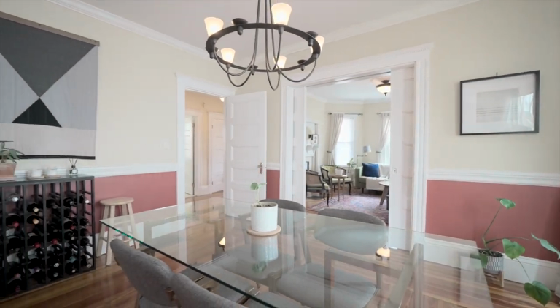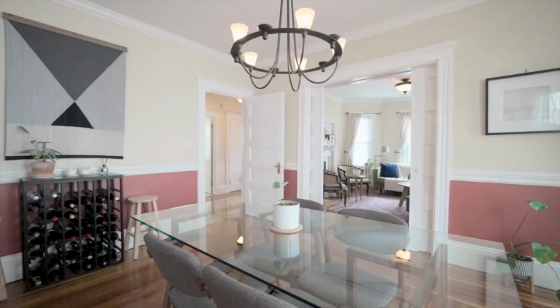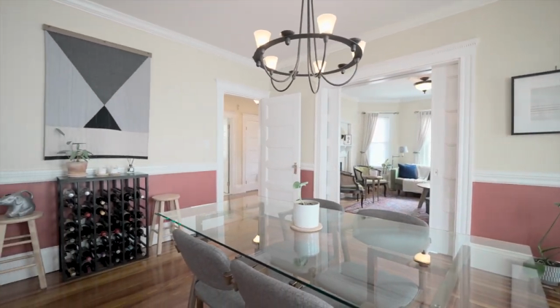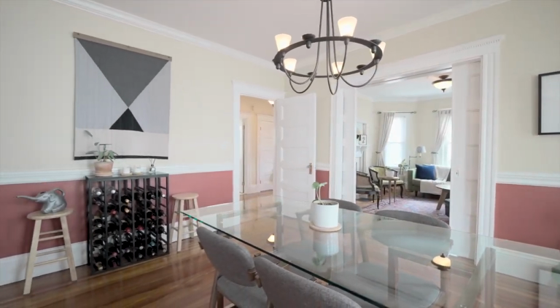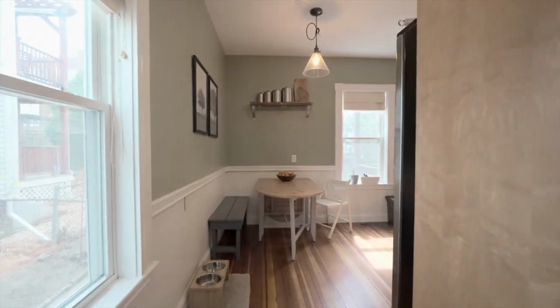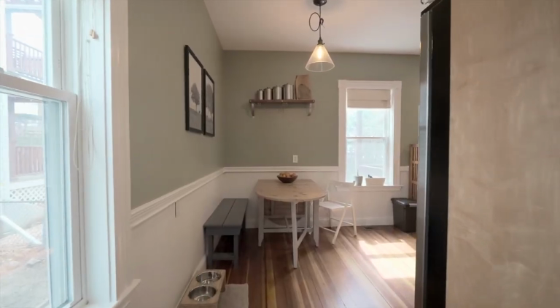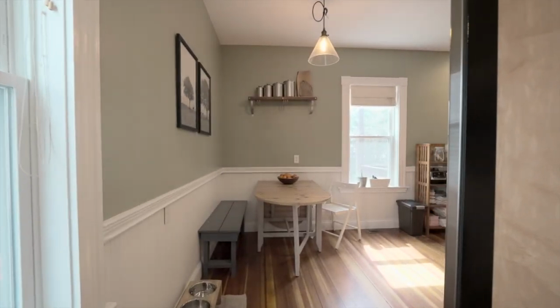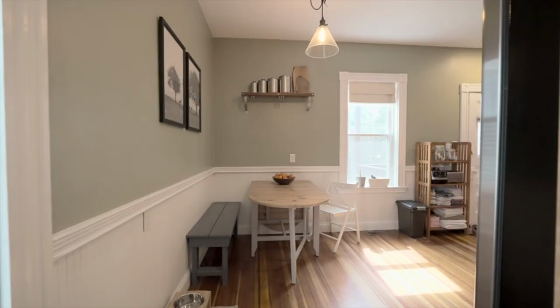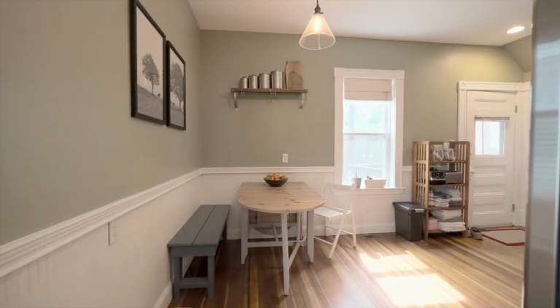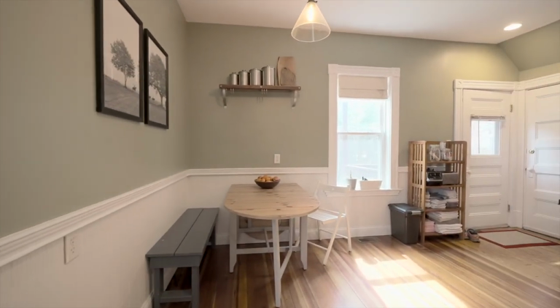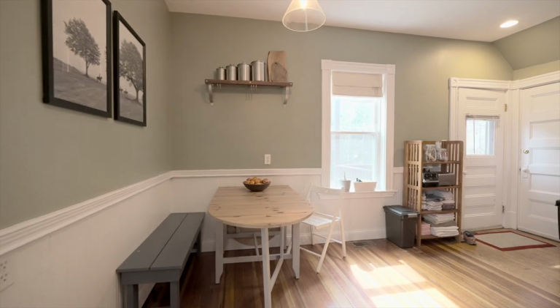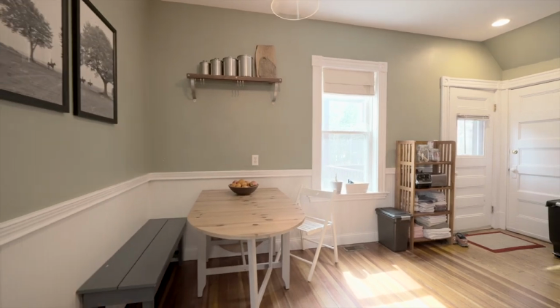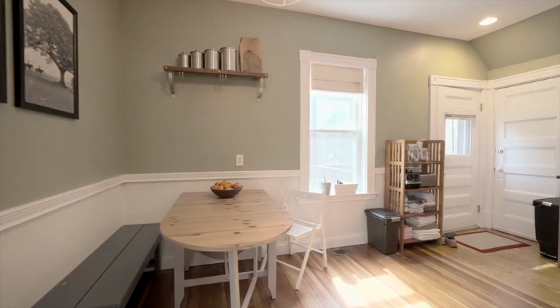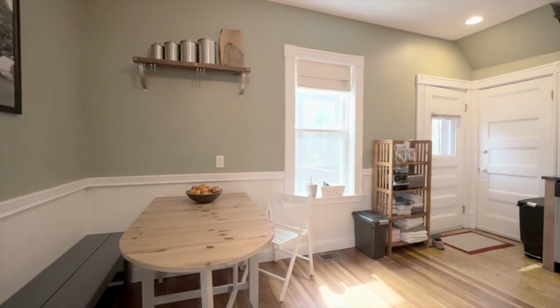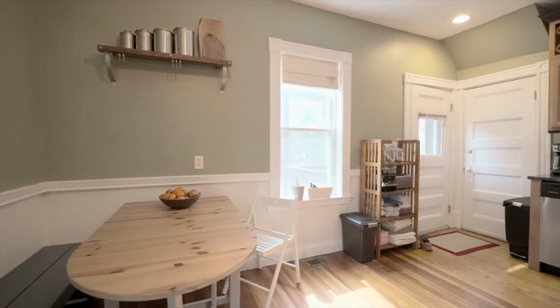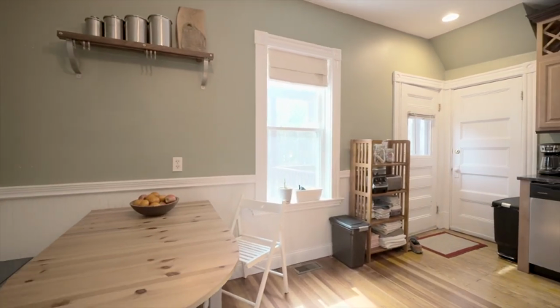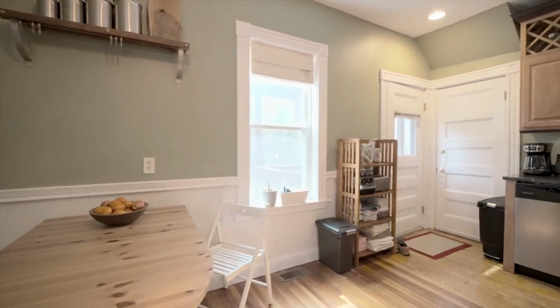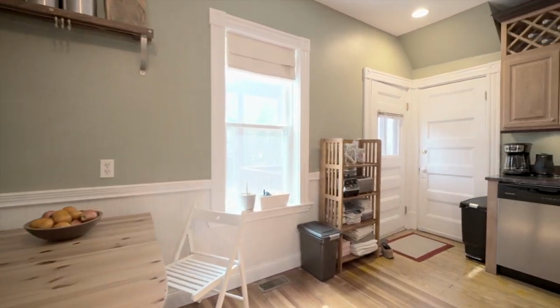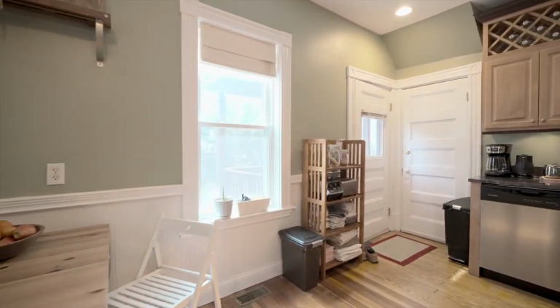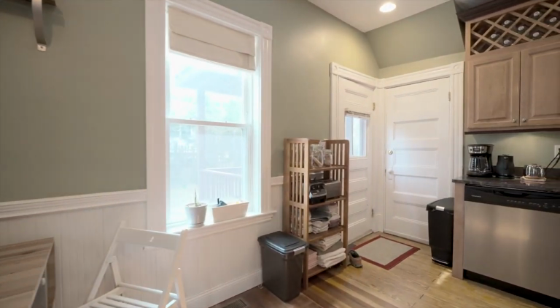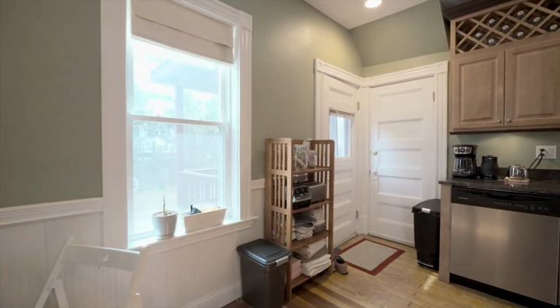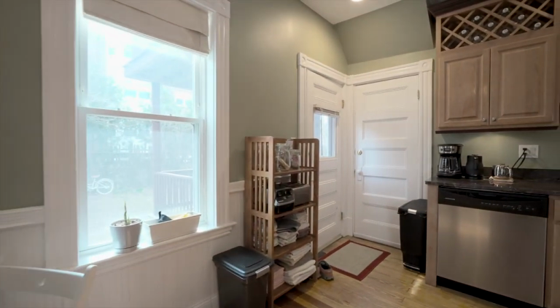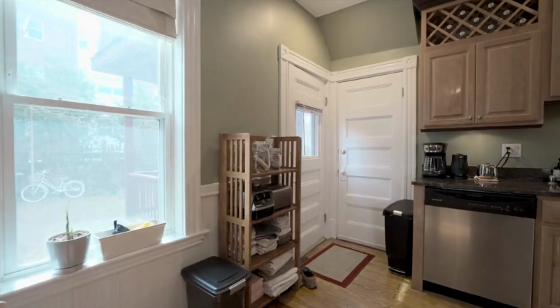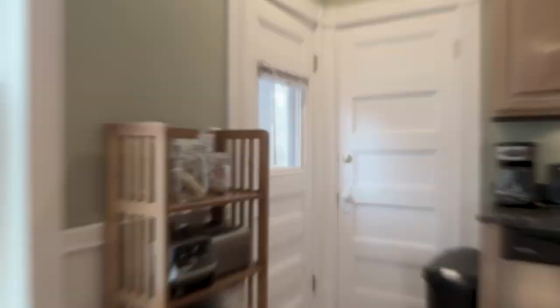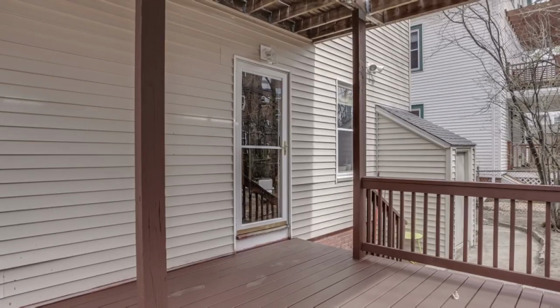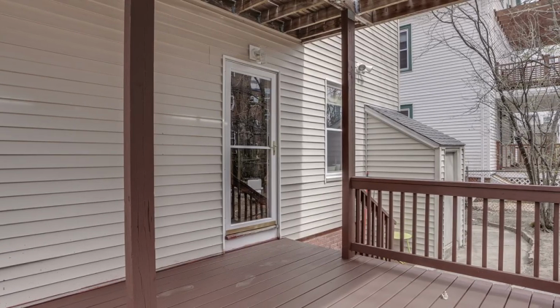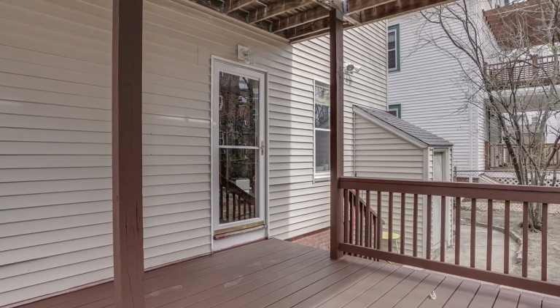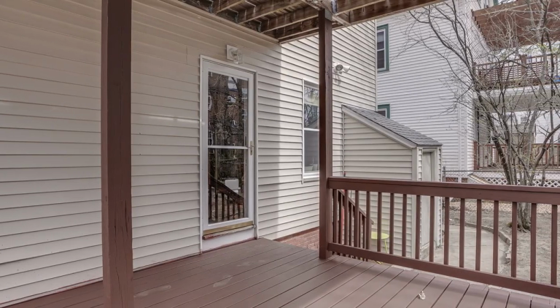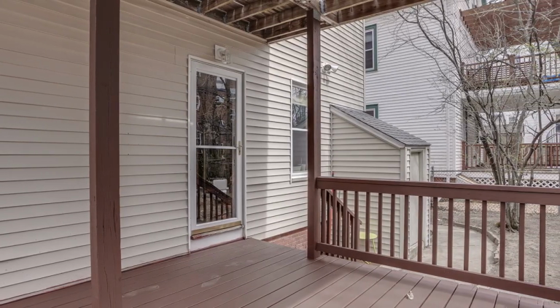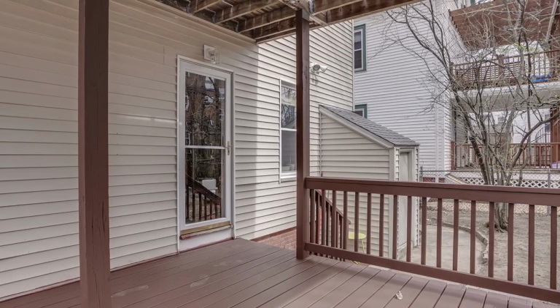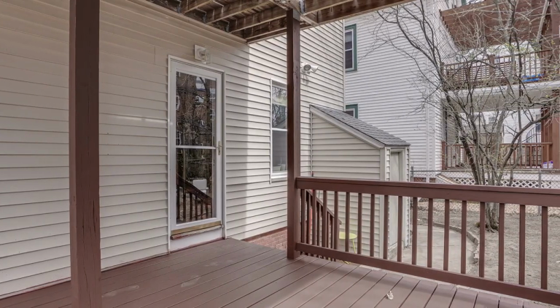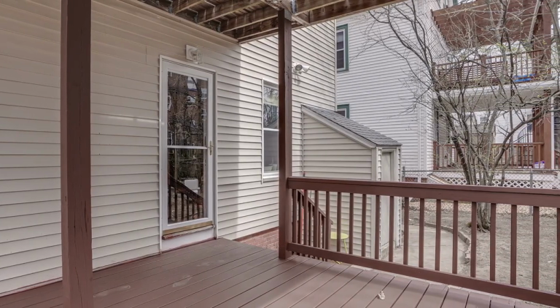The renovated kitchen features maple cabinets, granite countertops, stainless steel appliances, recessed lighting, and wainscoting. A private rear deck off the kitchen leads to a common rear yard.